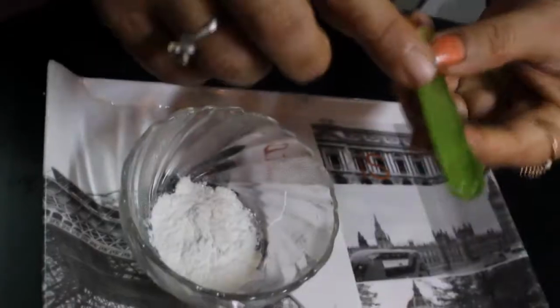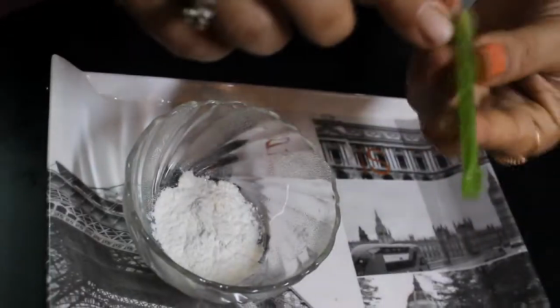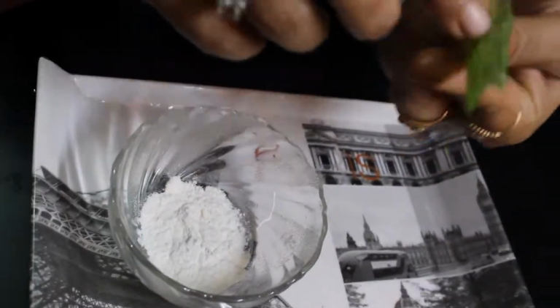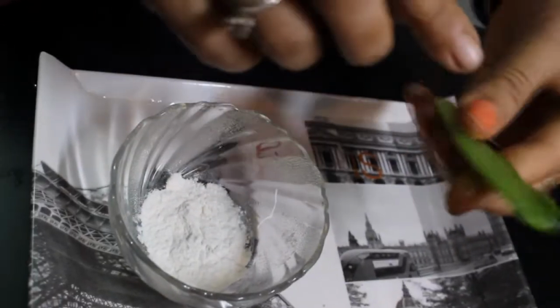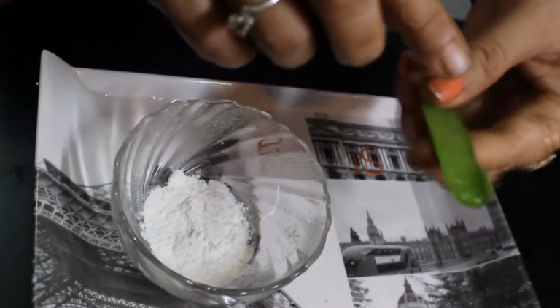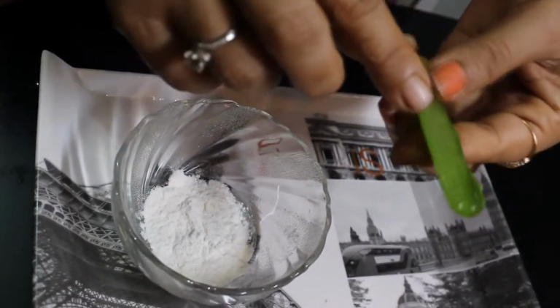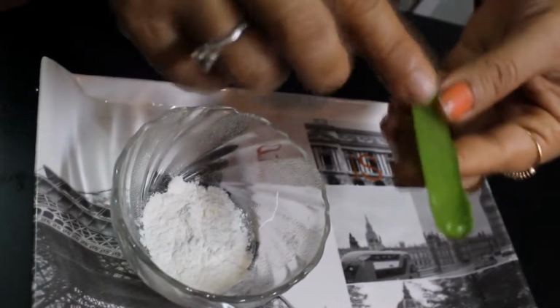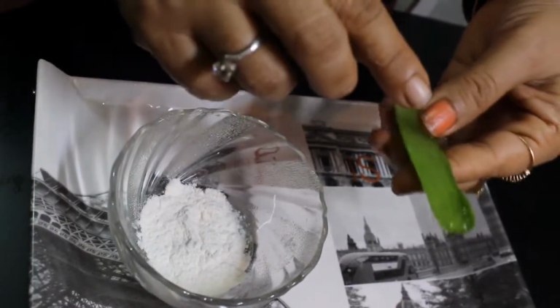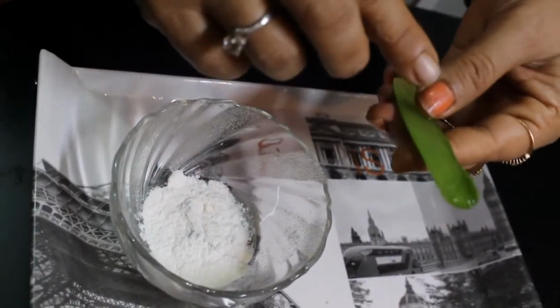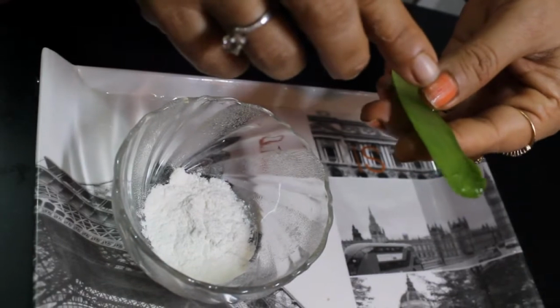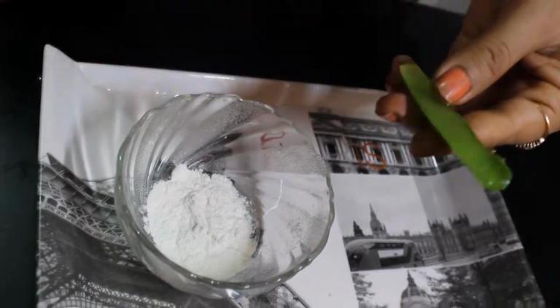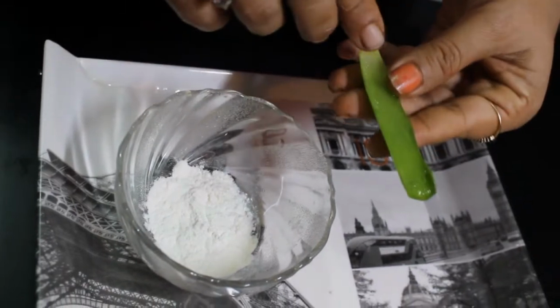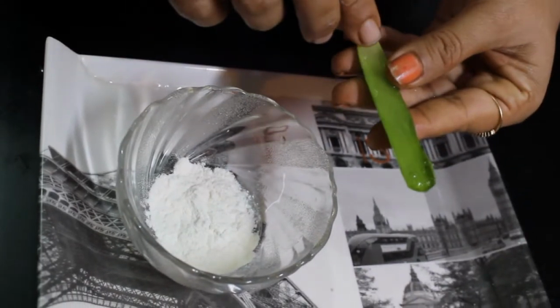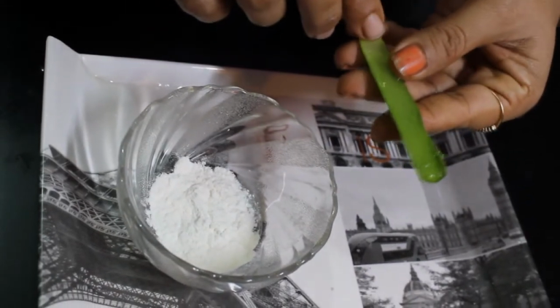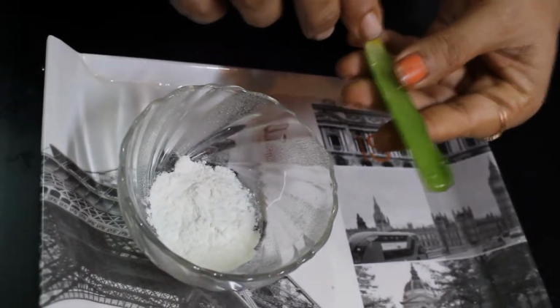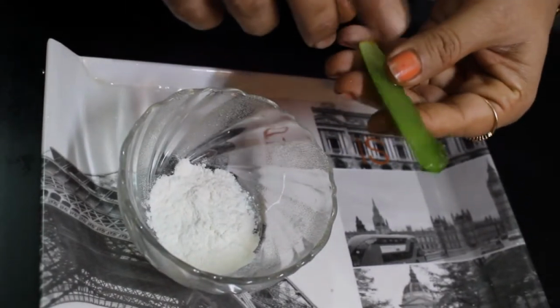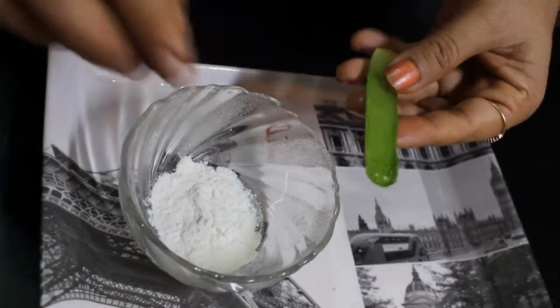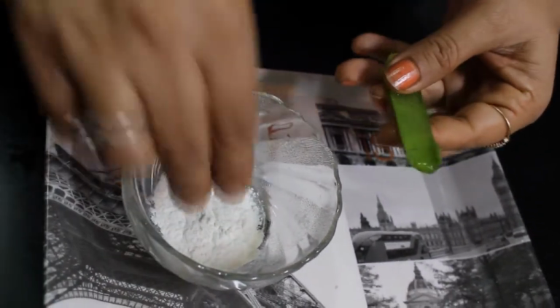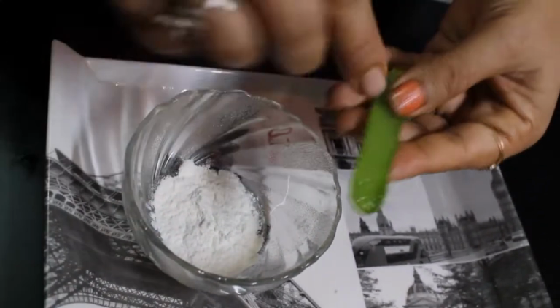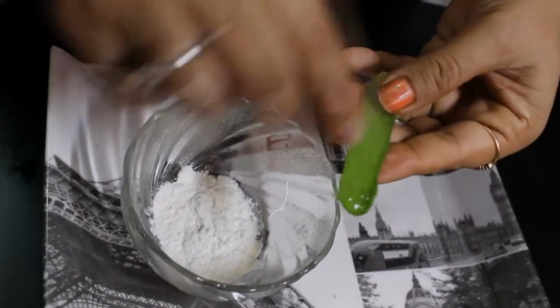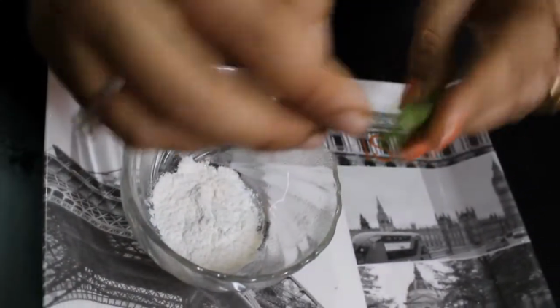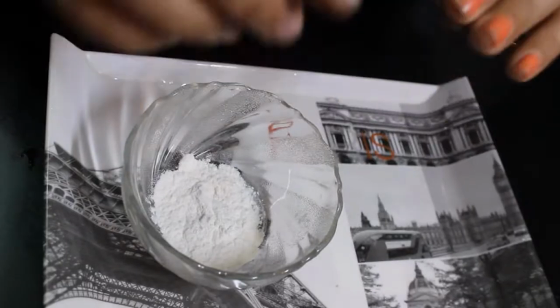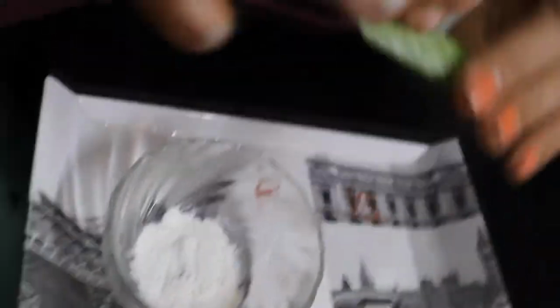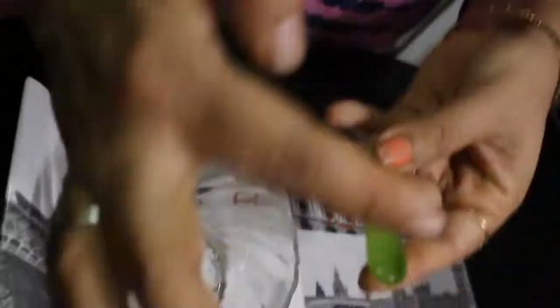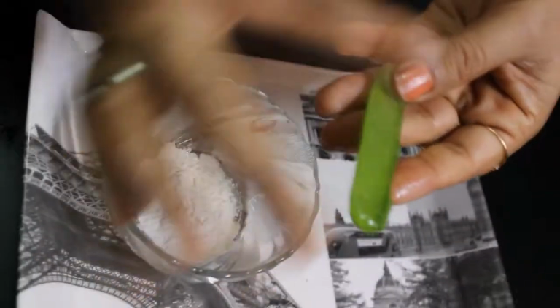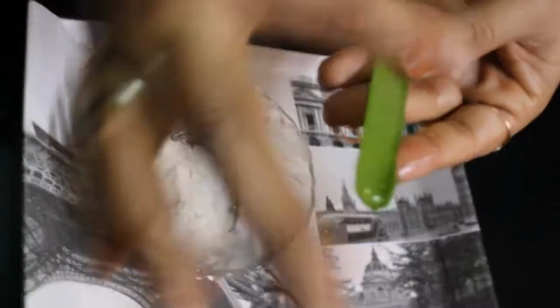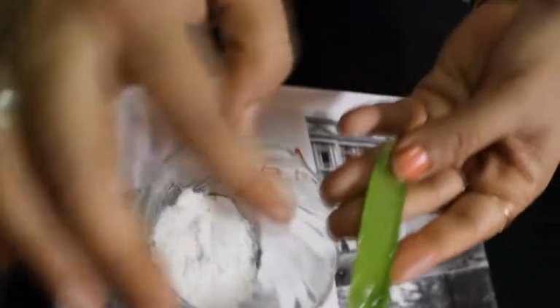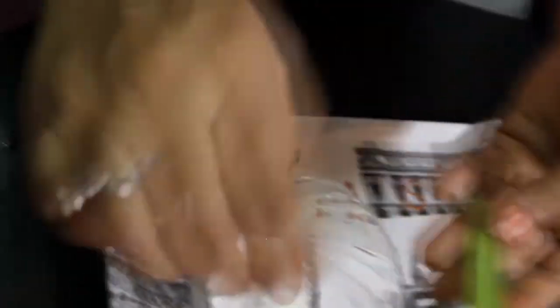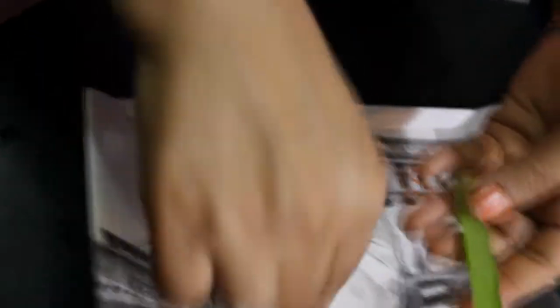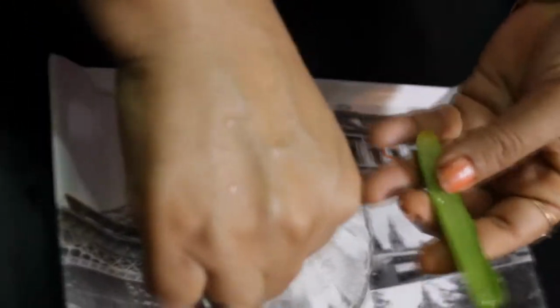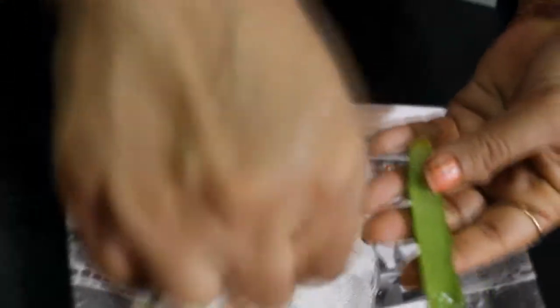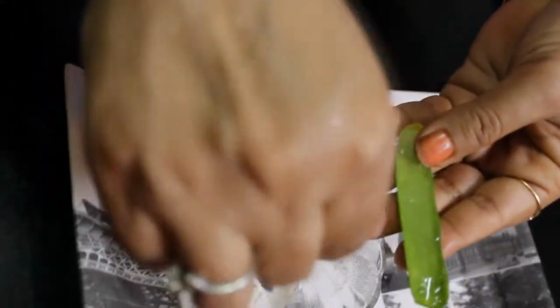This is aloe vera. I have put a fresh aloe vera plant. This is a fresh aloe vera. What we need to do is clean this aloe vera and put it on top.